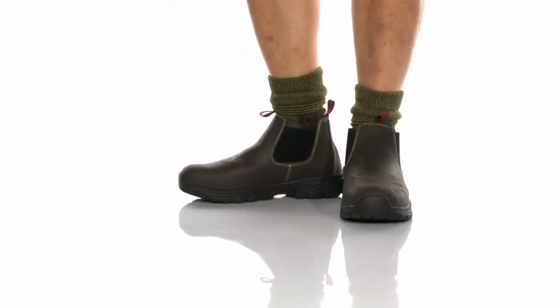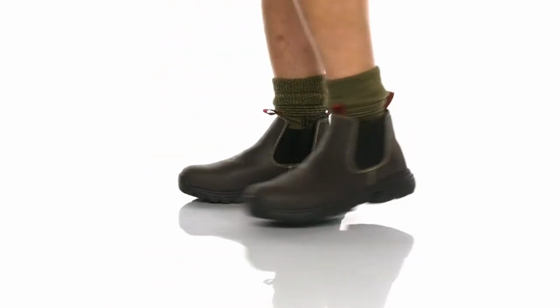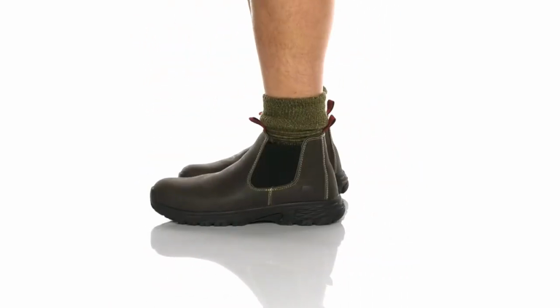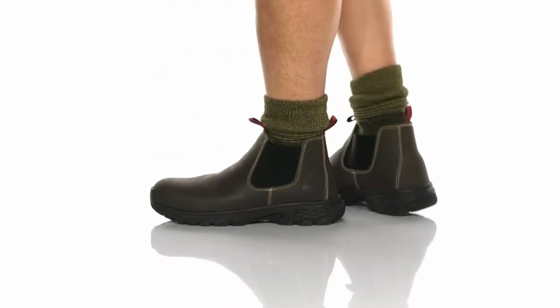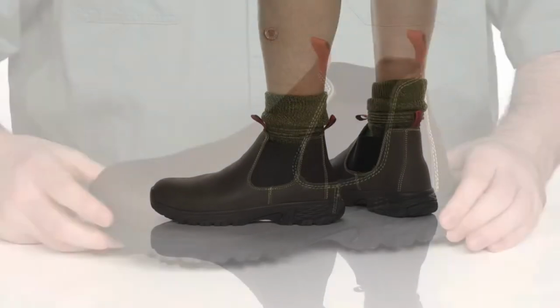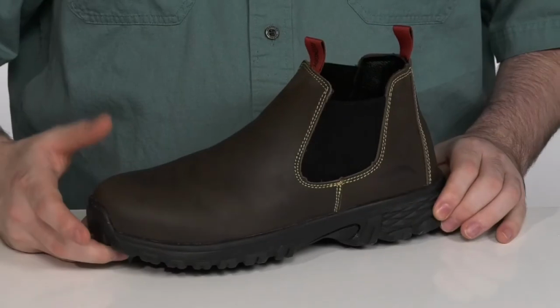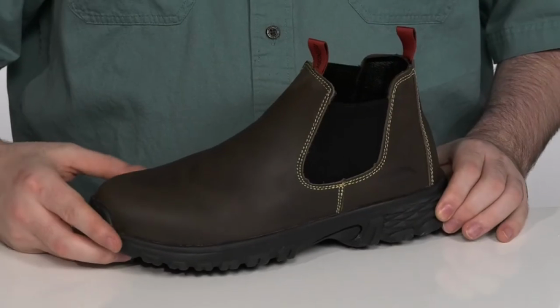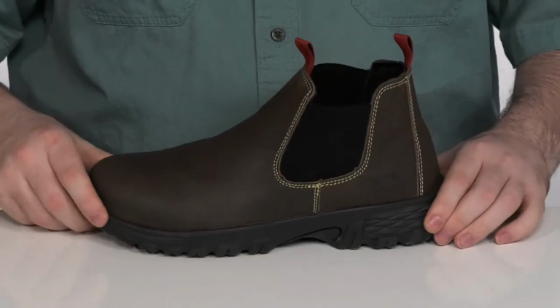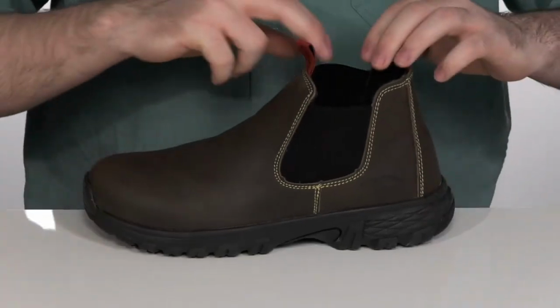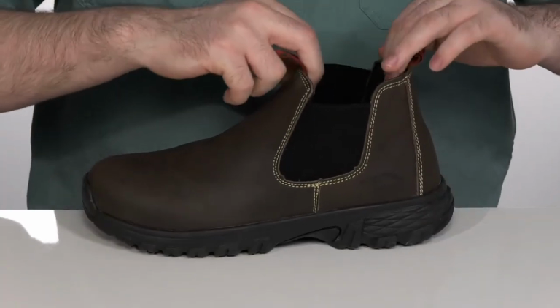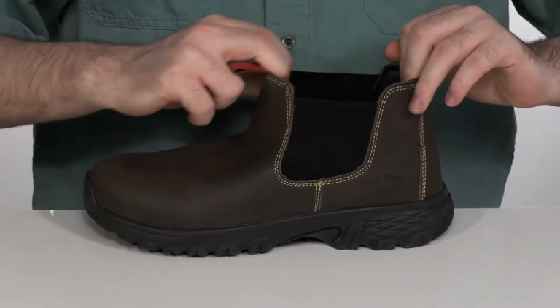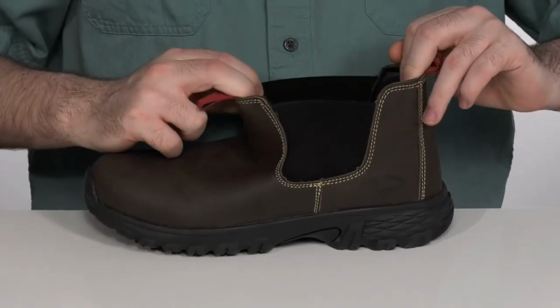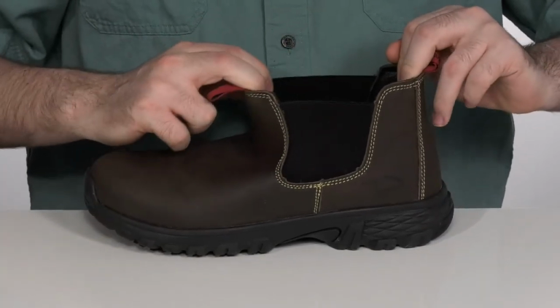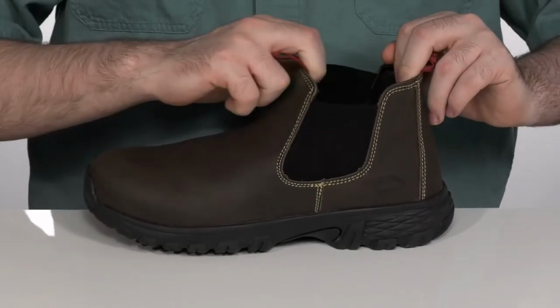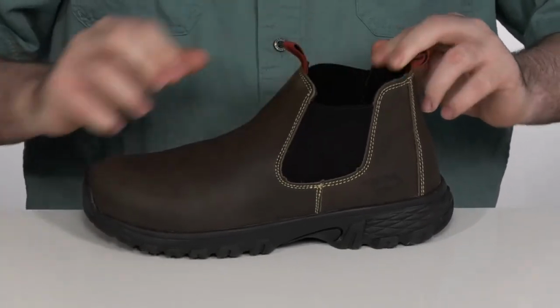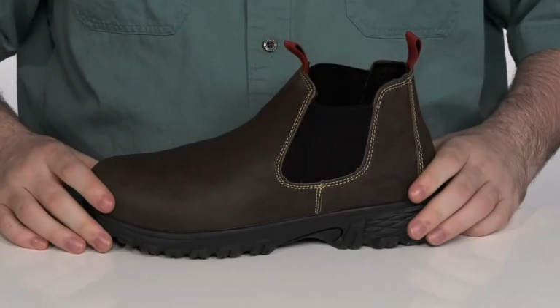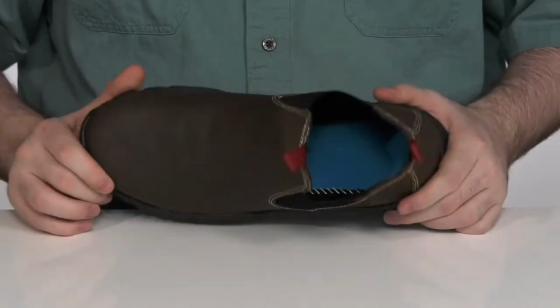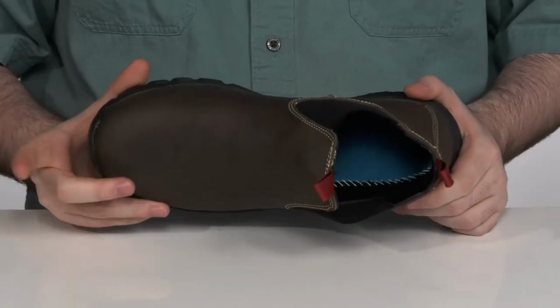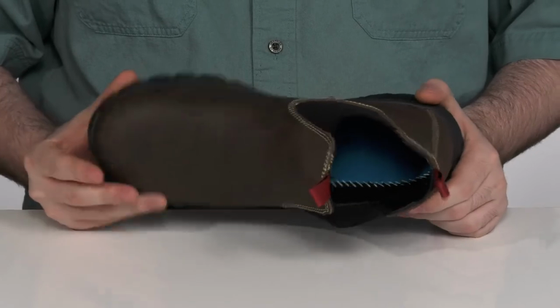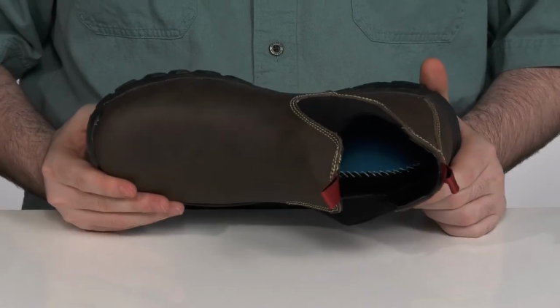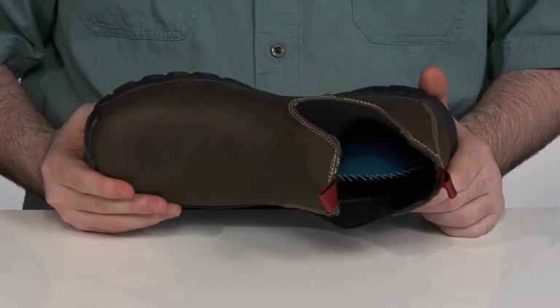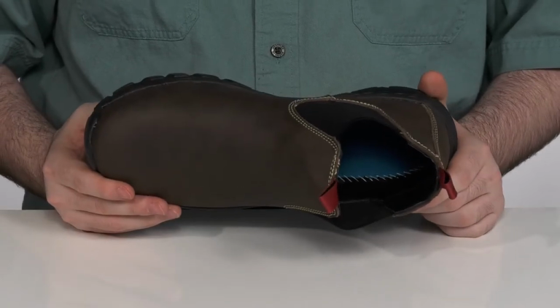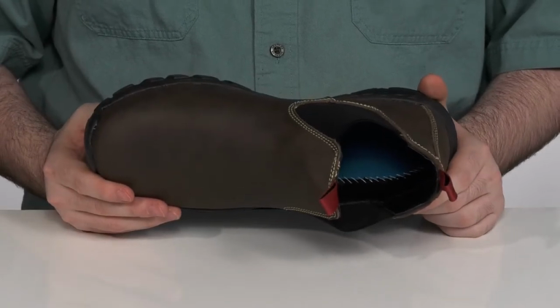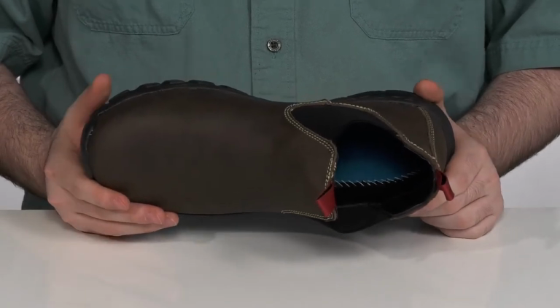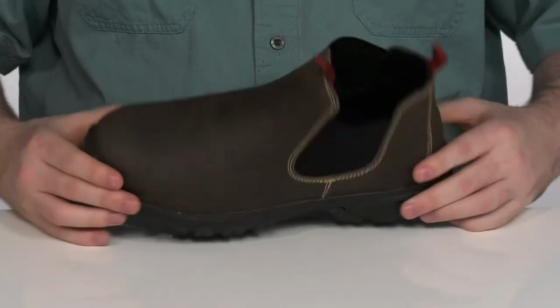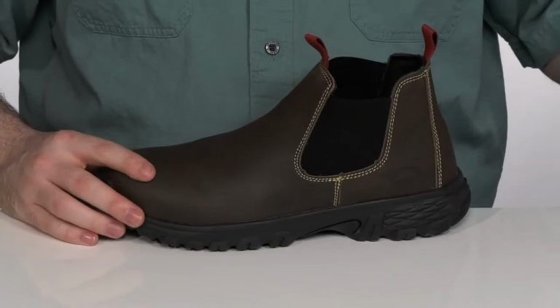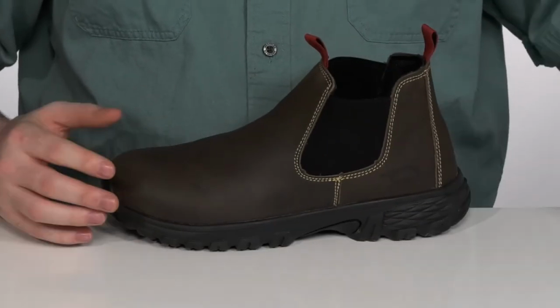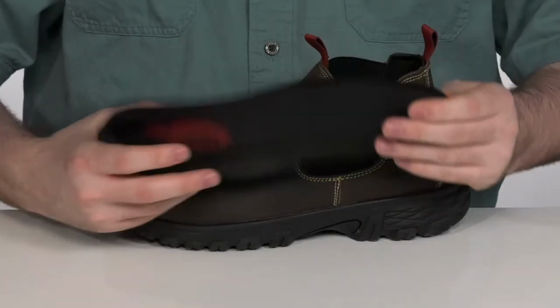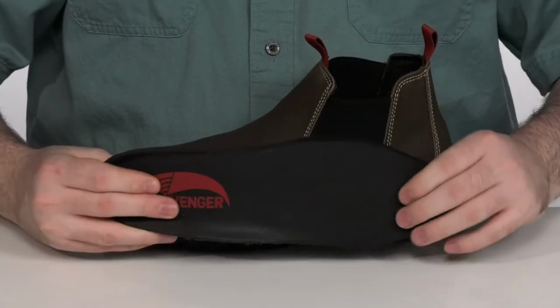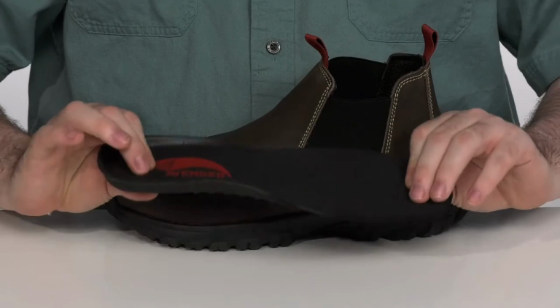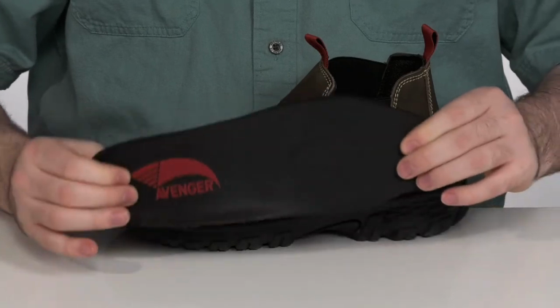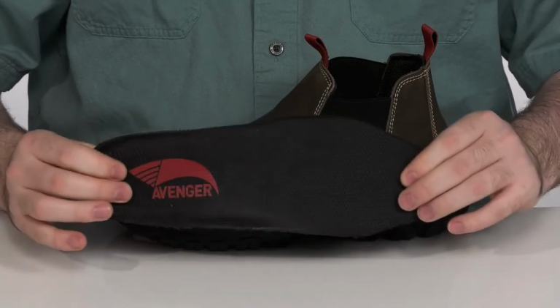These easy to wear boots have a durable leather upper with stretchy gore panels on each side to put these on with ease. There's an alloy toe in the front to protect you with lightweight material, and it comes with a removable dual density insole for long hours of comfort.